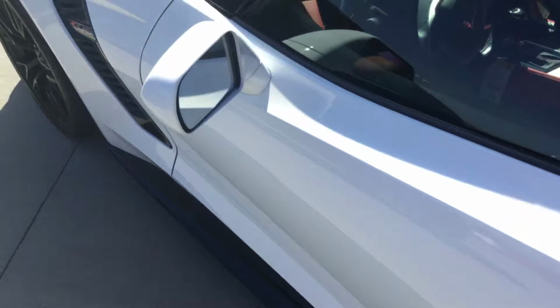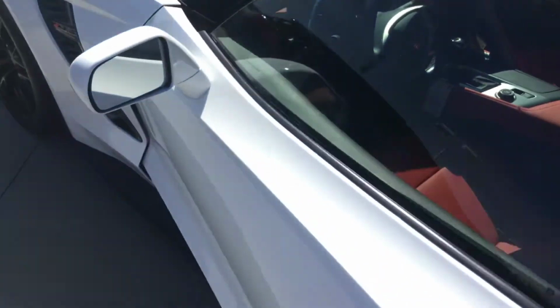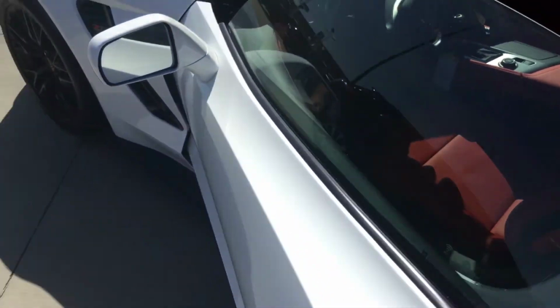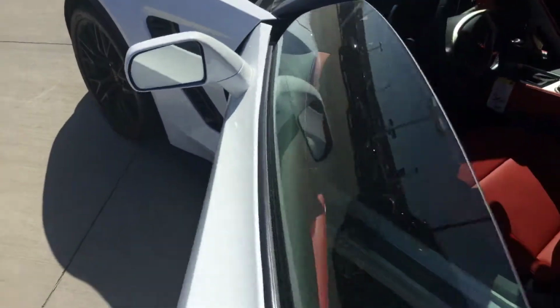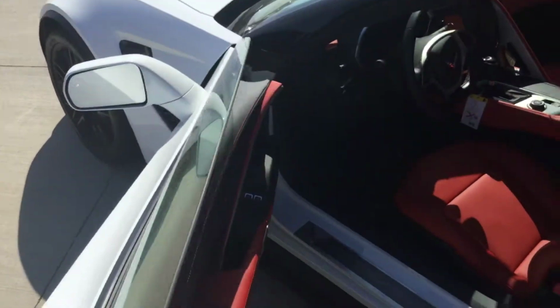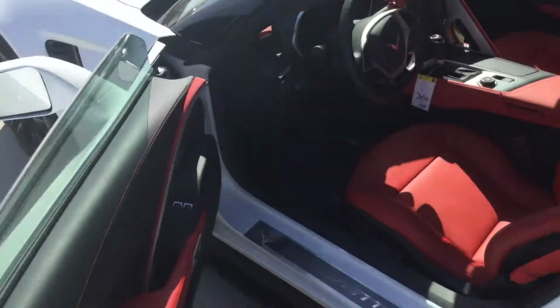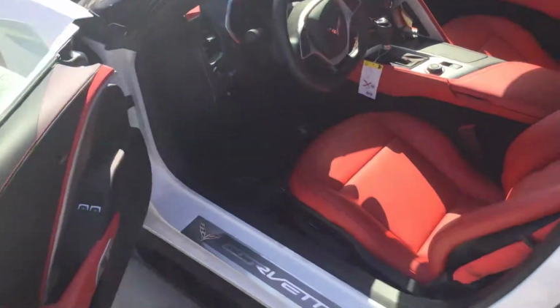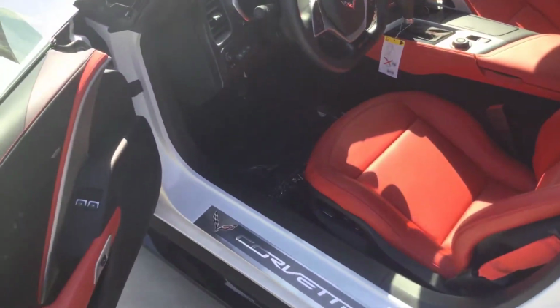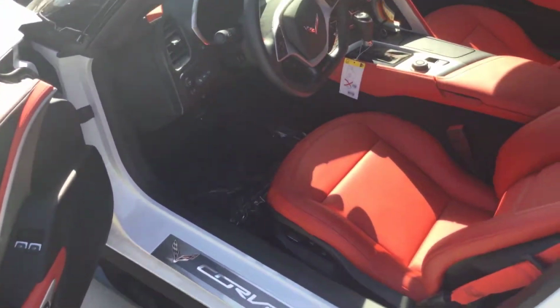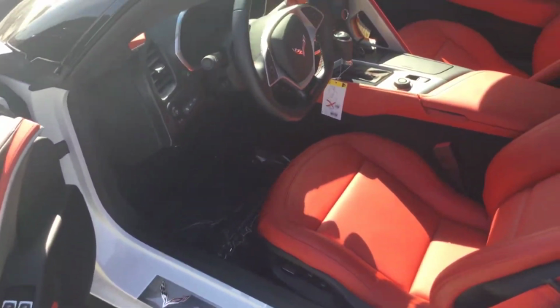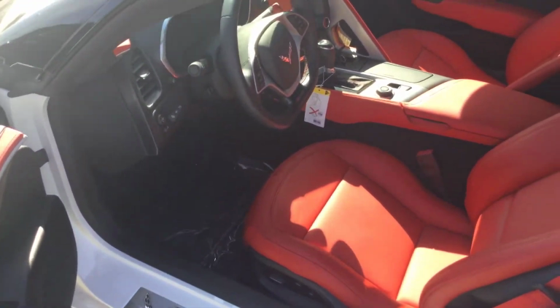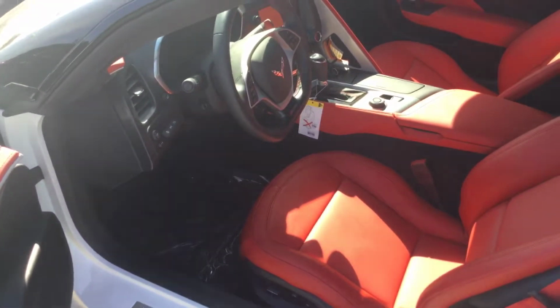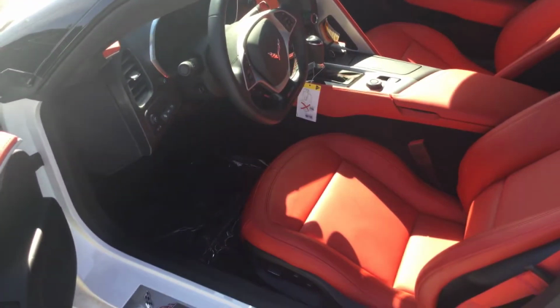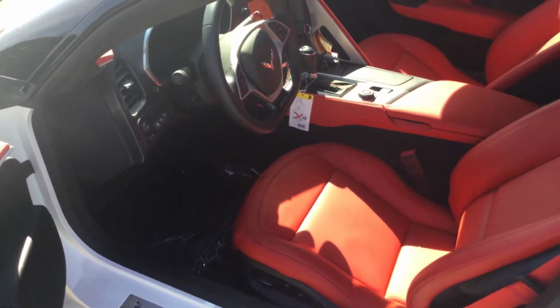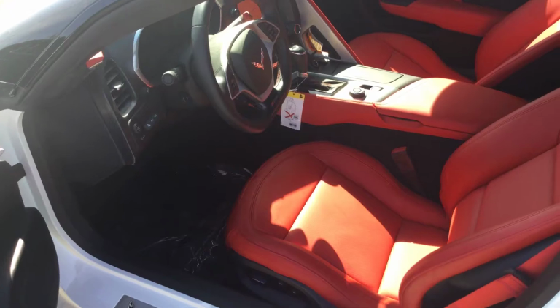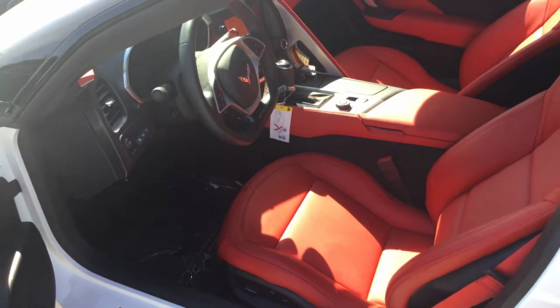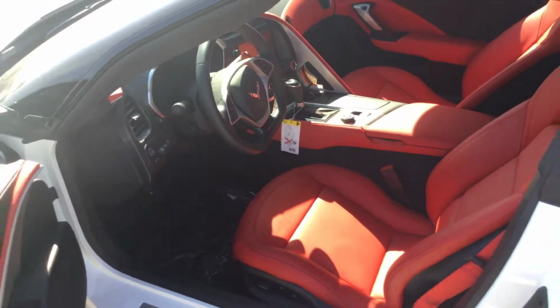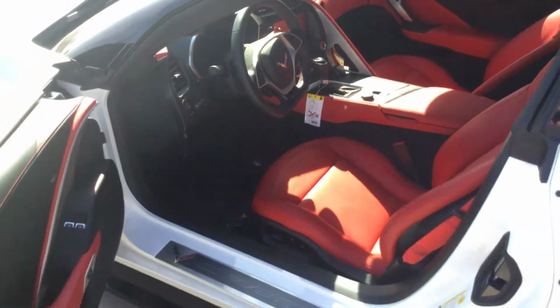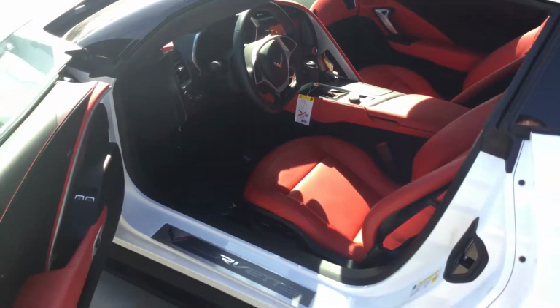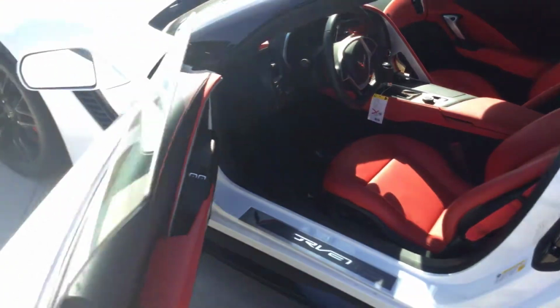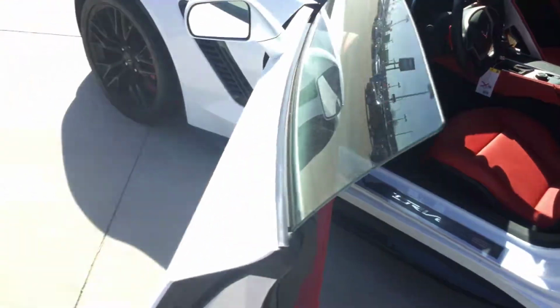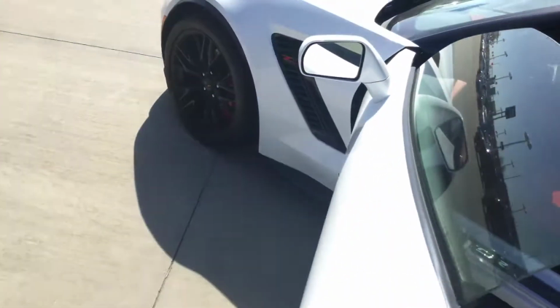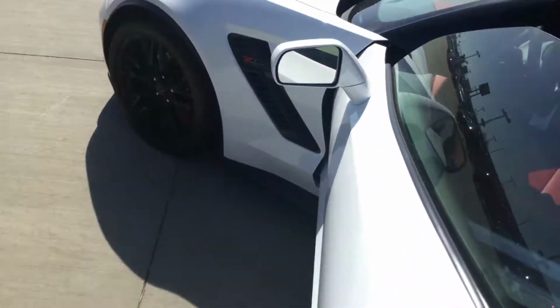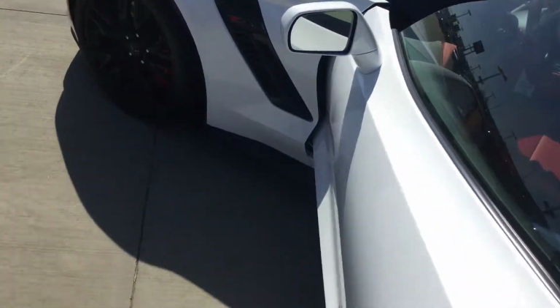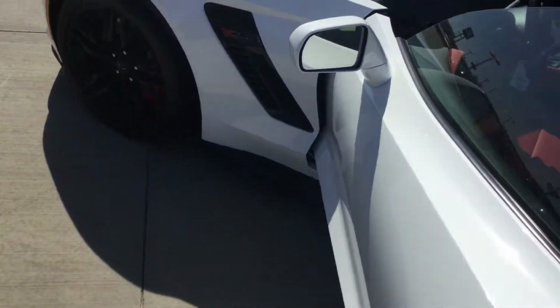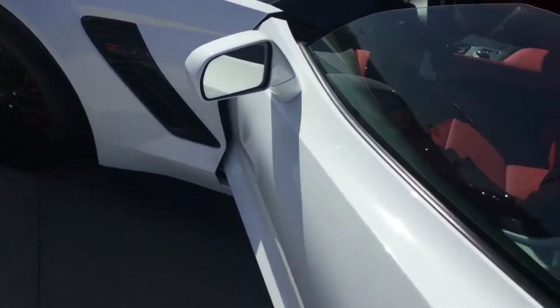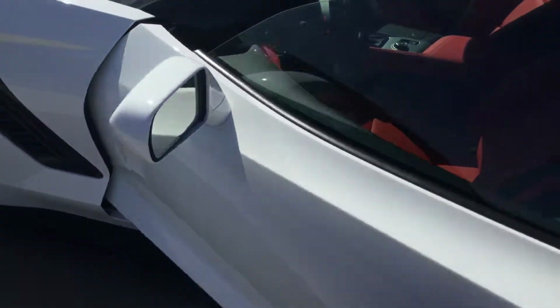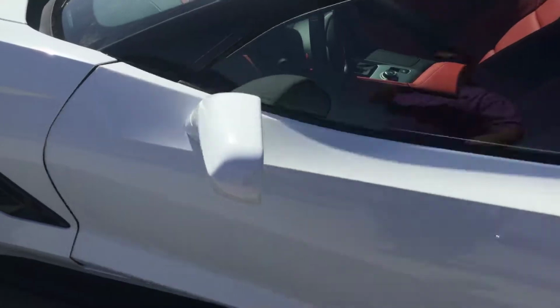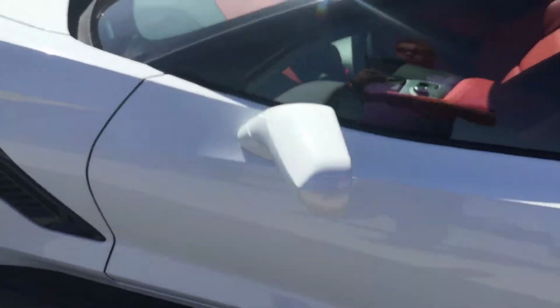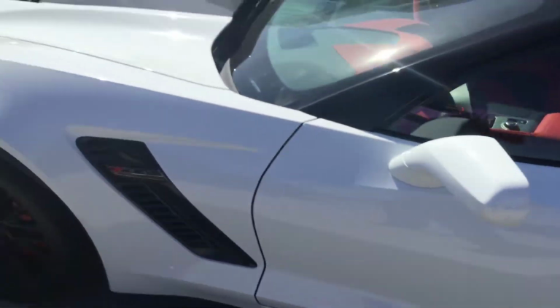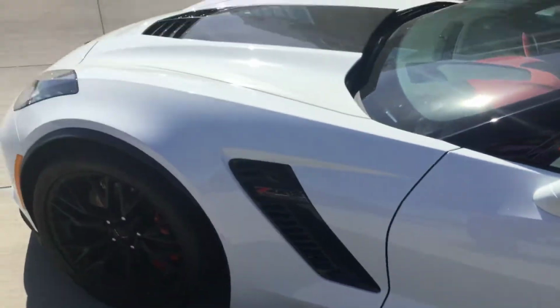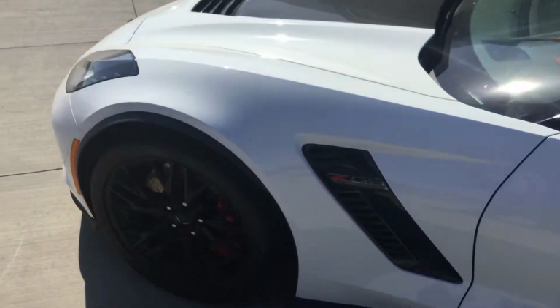With Adrenaline Red leather seats, definitely can't go wrong with that look. Not sure if you know this or not, but the Adrenaline Red is the most popular leather interior on the Corvettes.